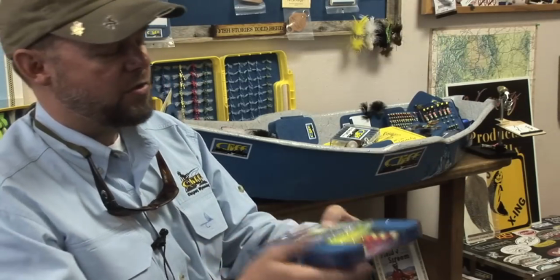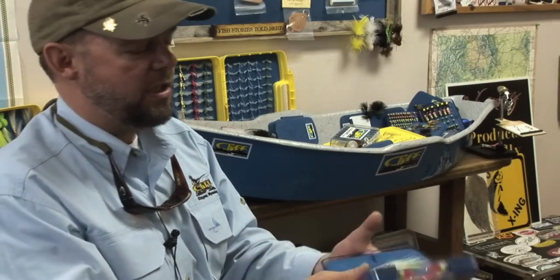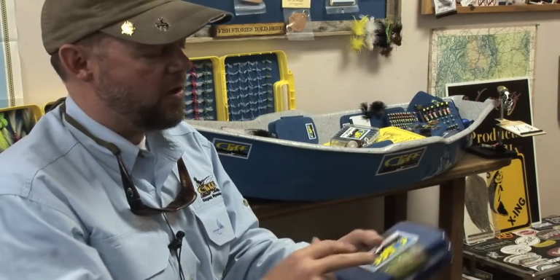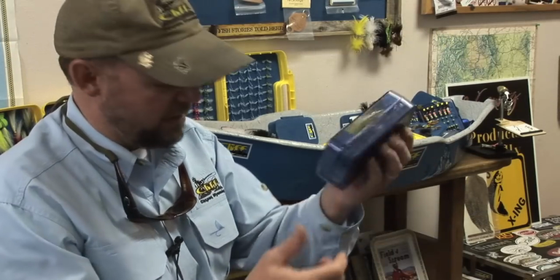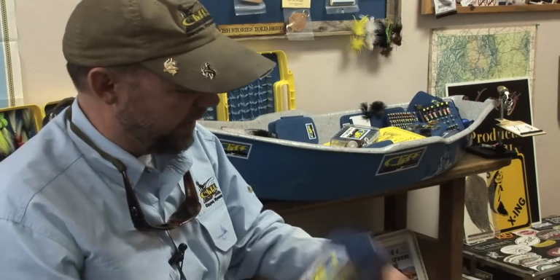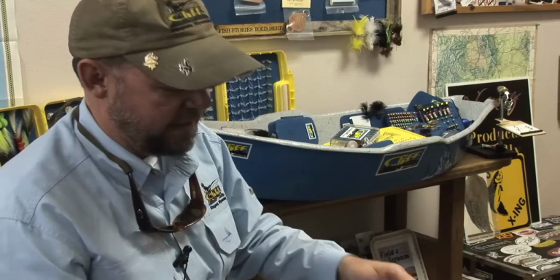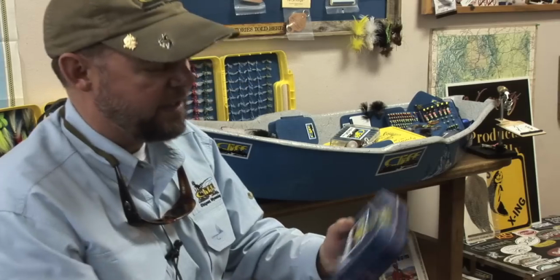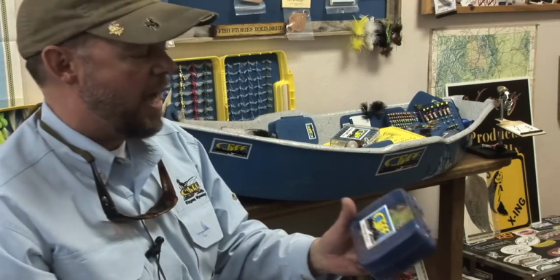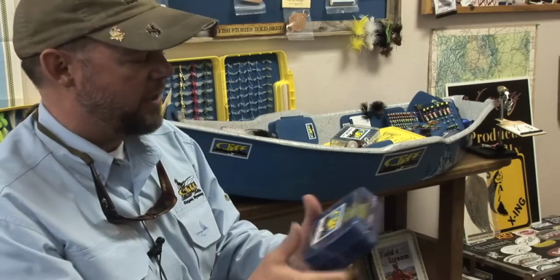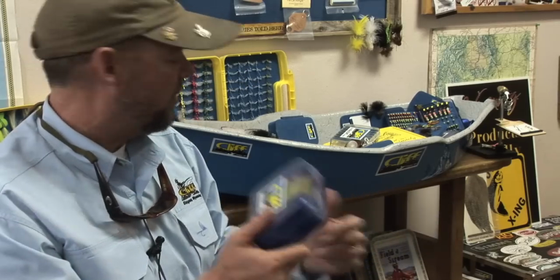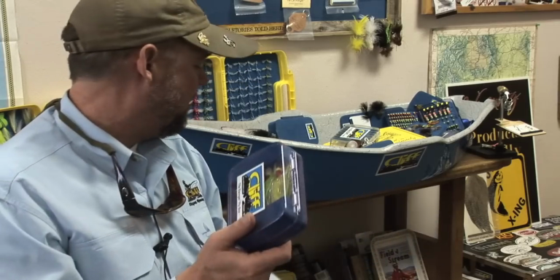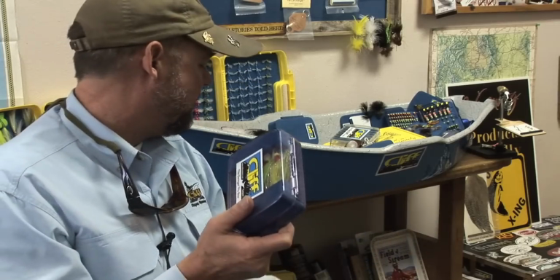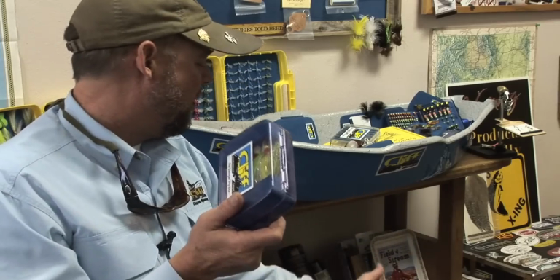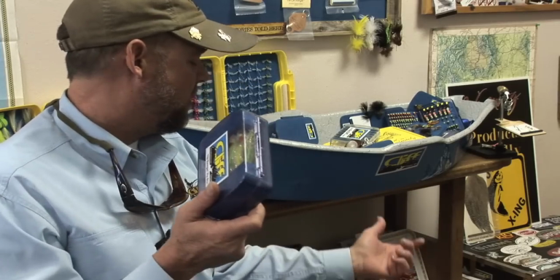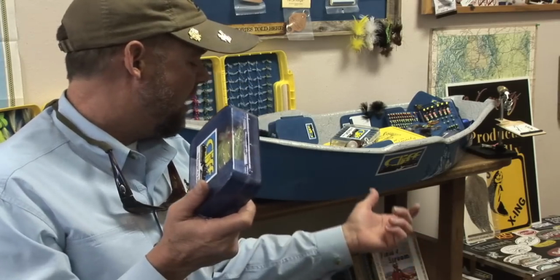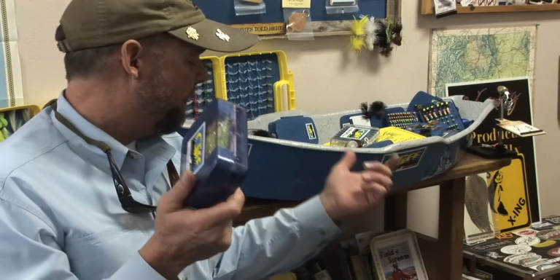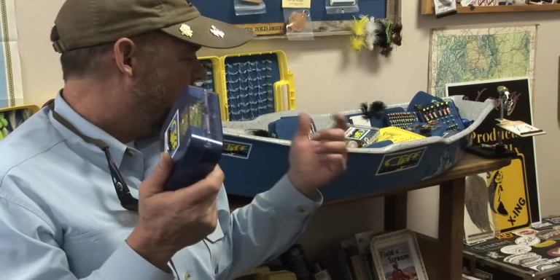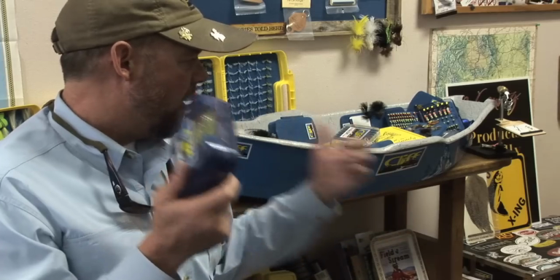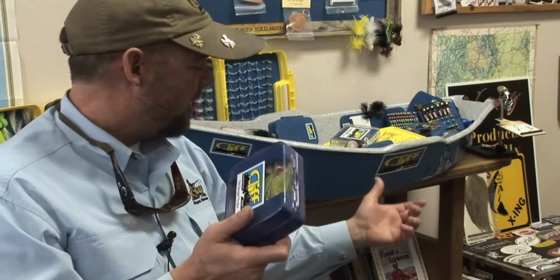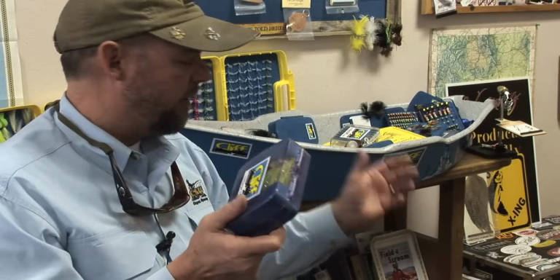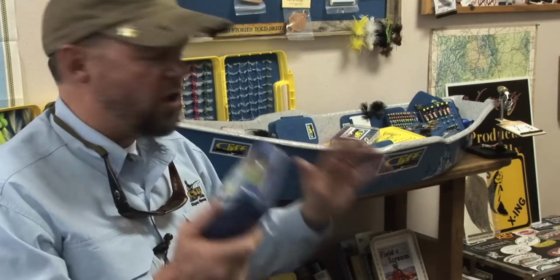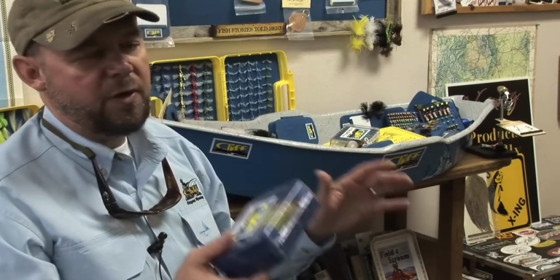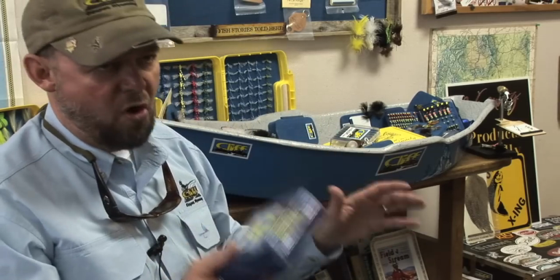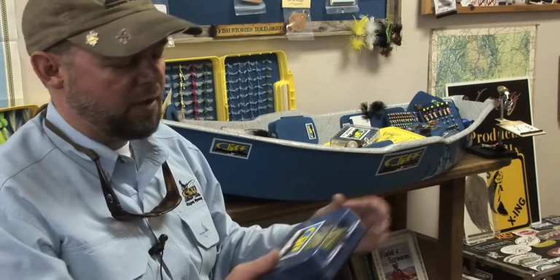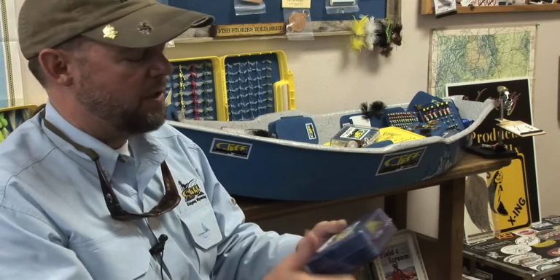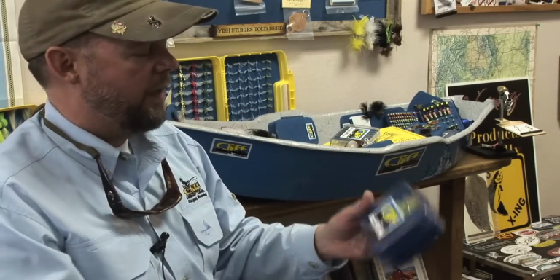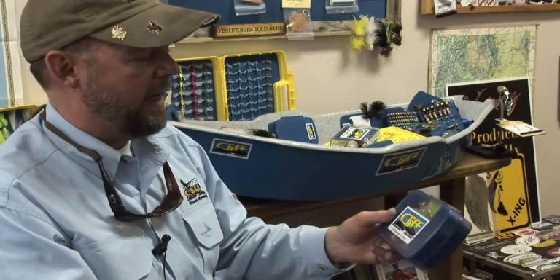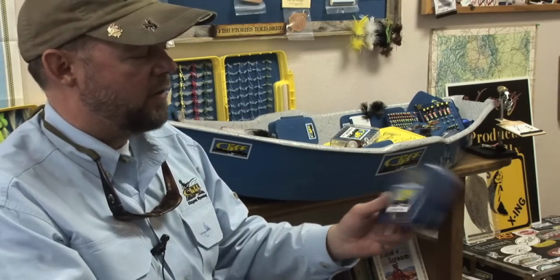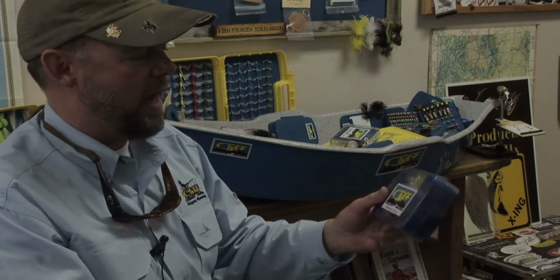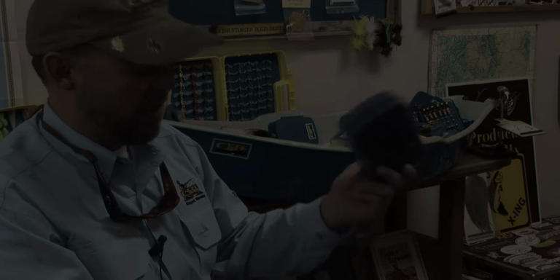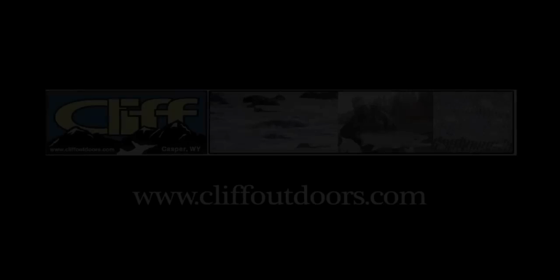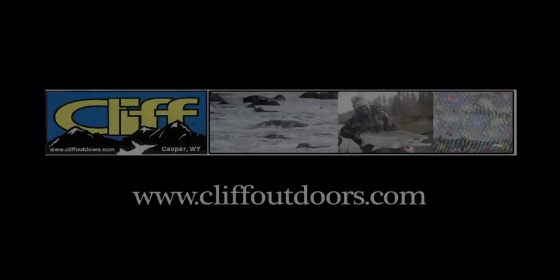So for steelheaders, it's a different application. It really goes to our philosophy of solving problems that anglers have carrying different flies.